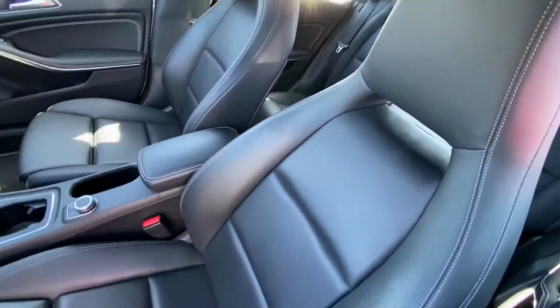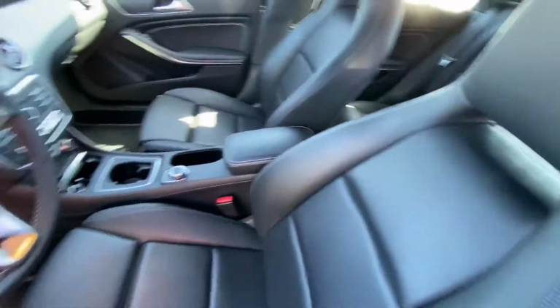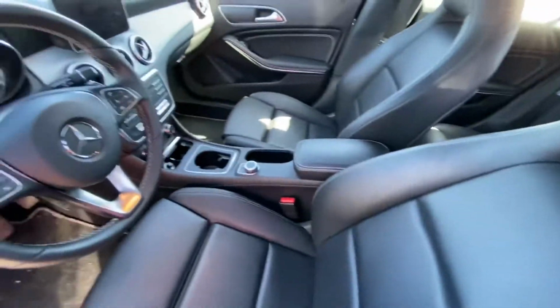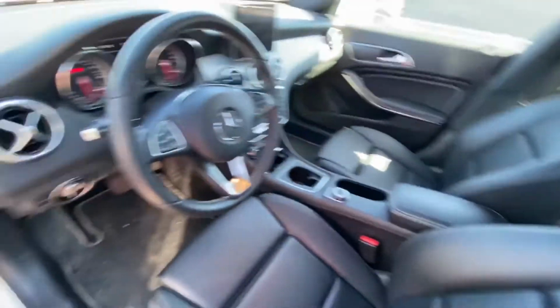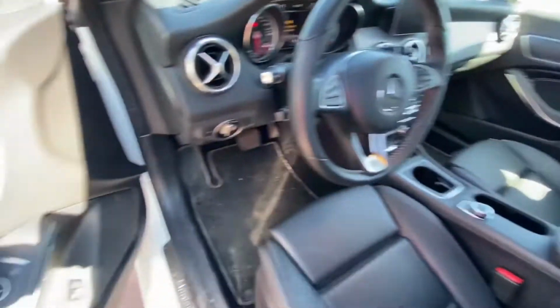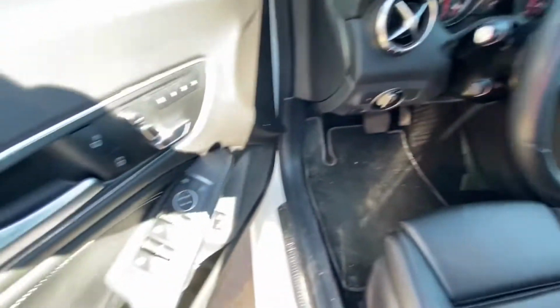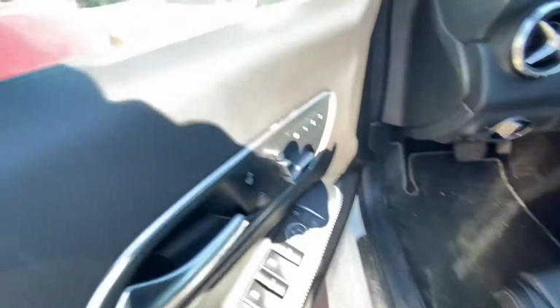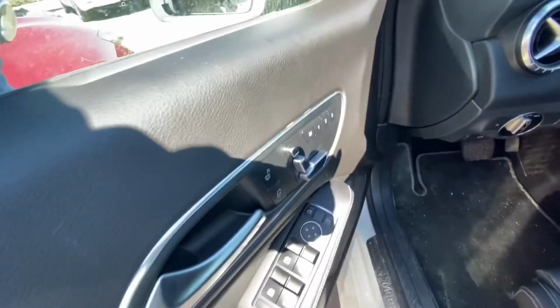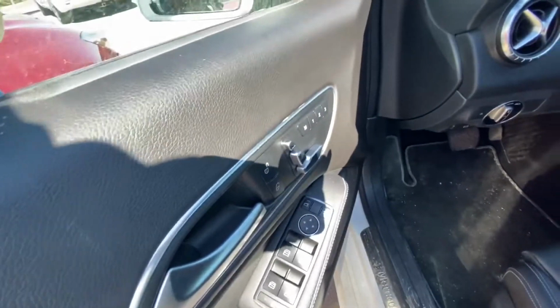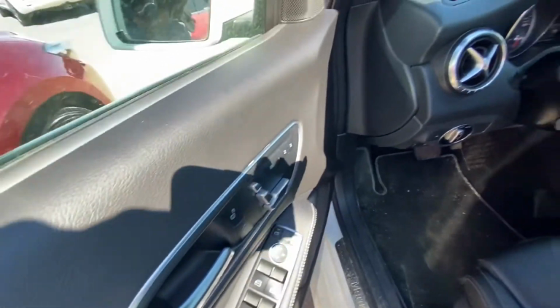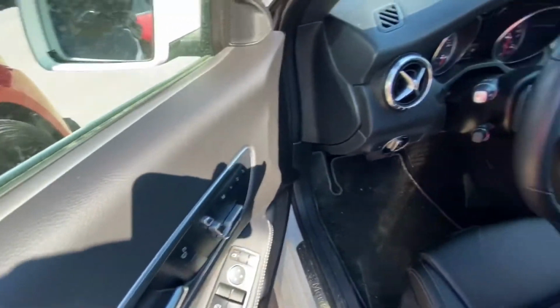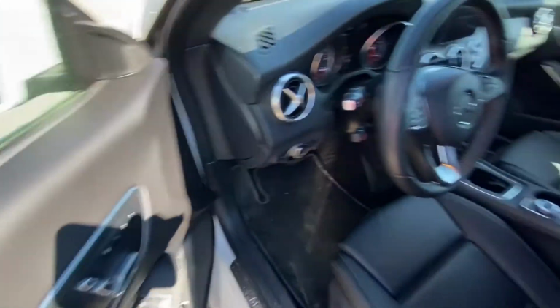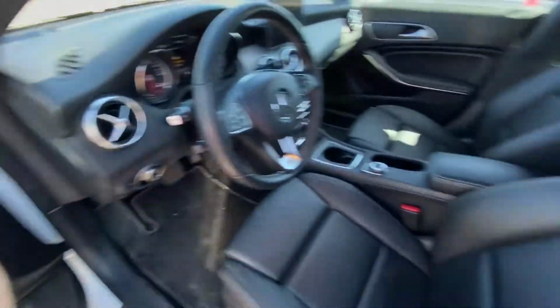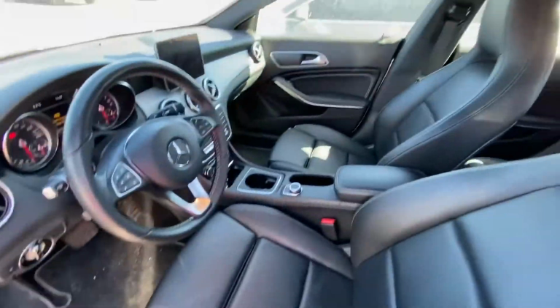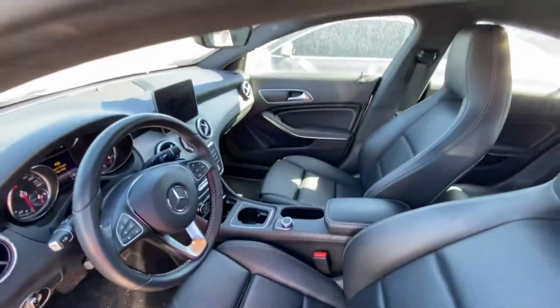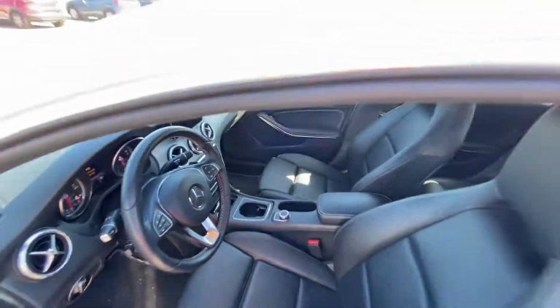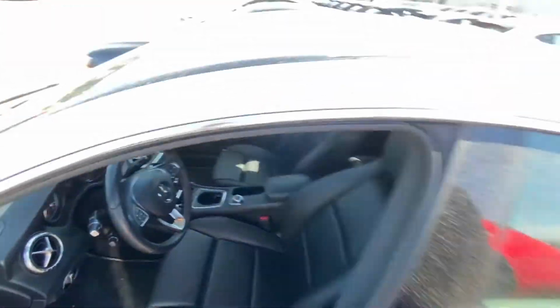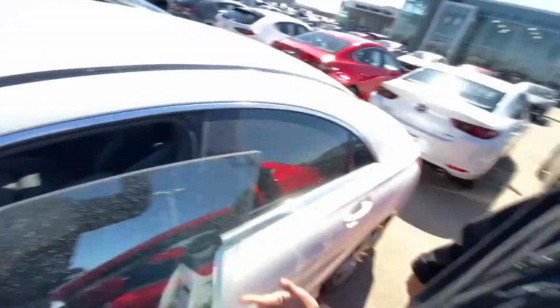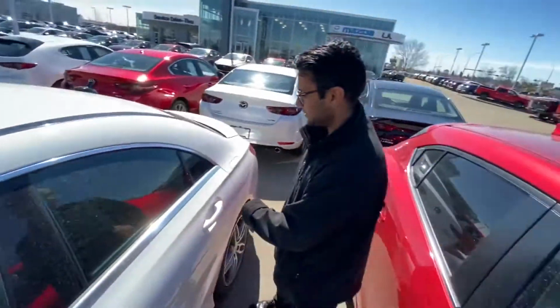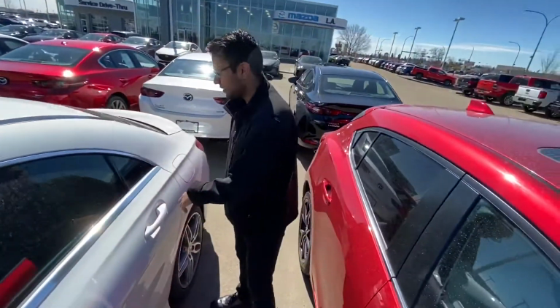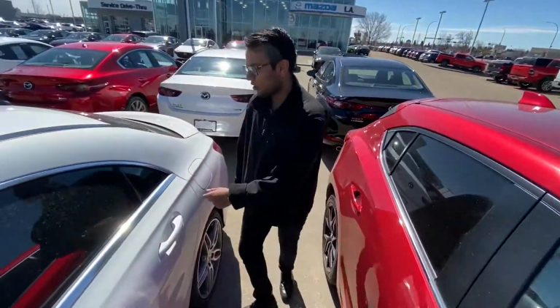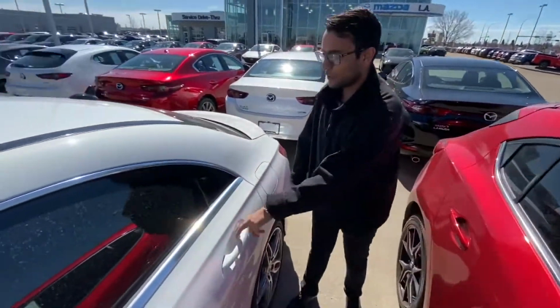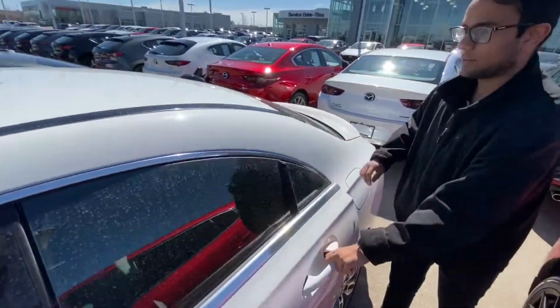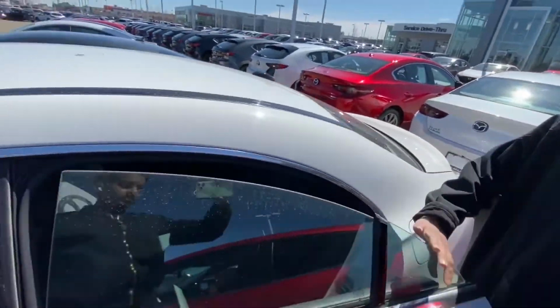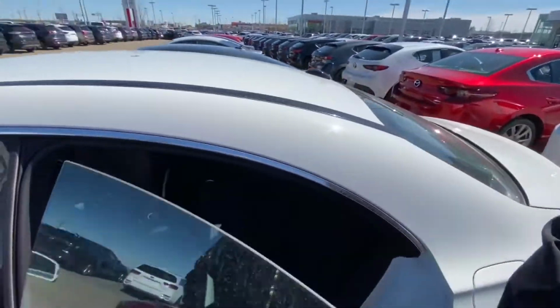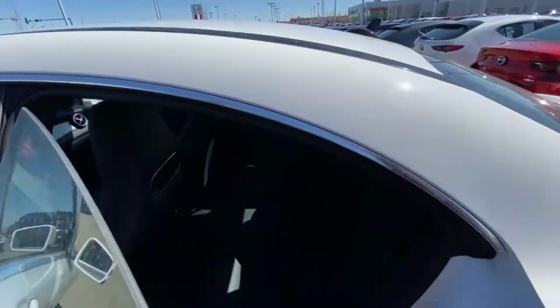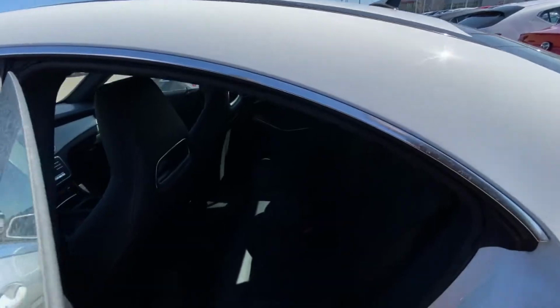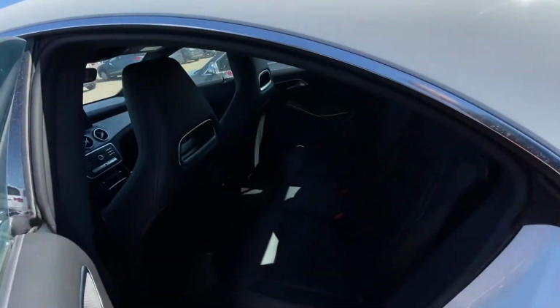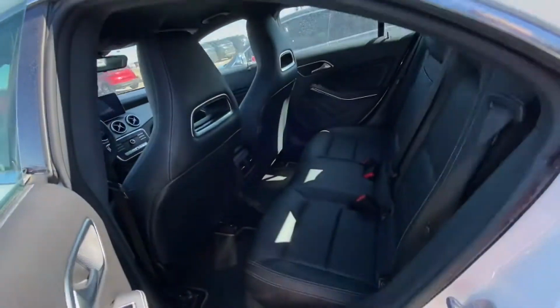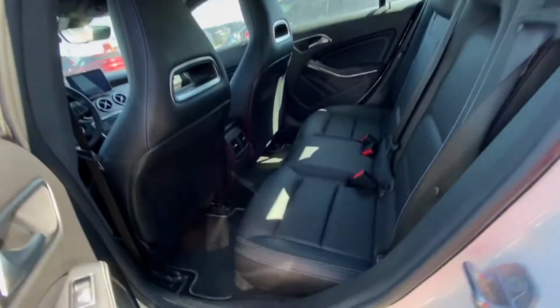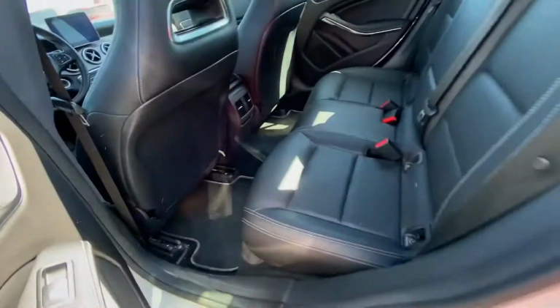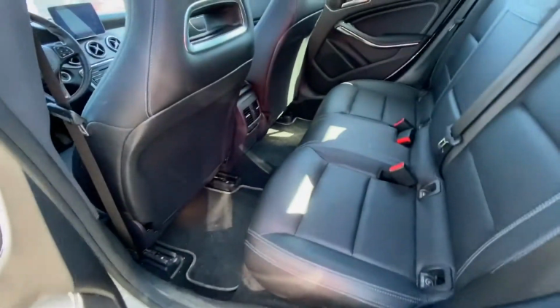It does have memory seats and power seating right over there. You can see all the way inside and out — very well maintained. All the way to the back seat here too — decent room for your passengers, you know, if you're going on a trip or something like that.